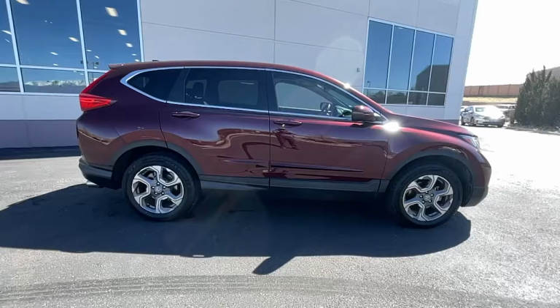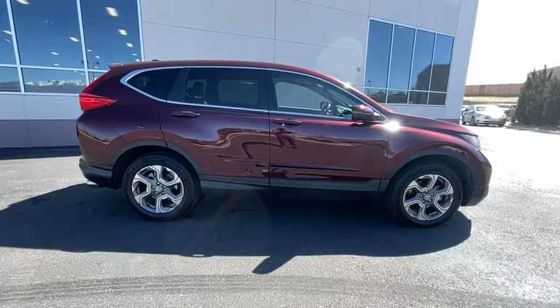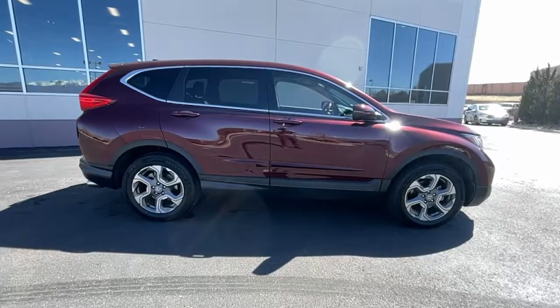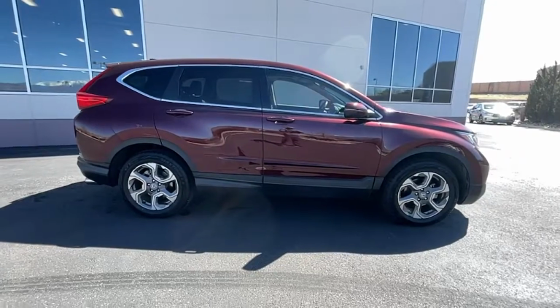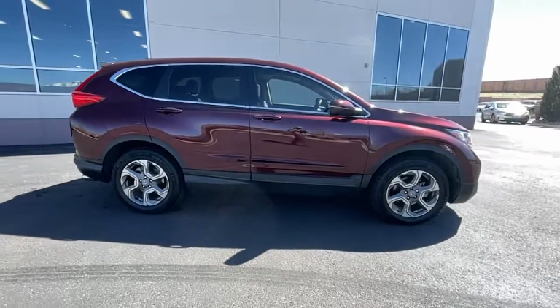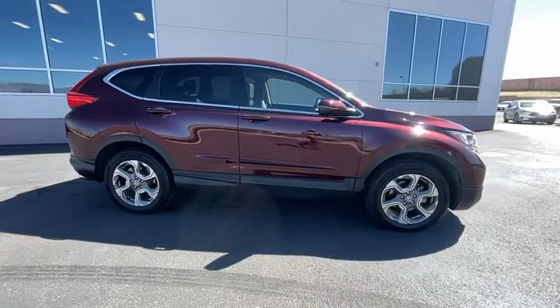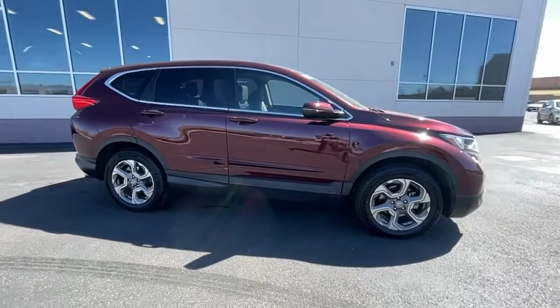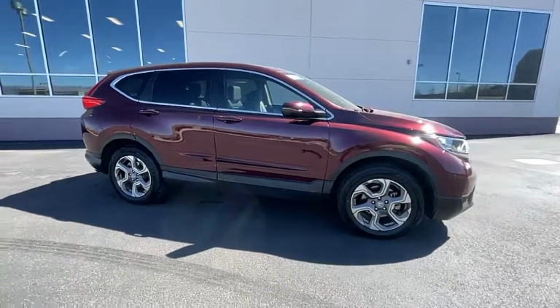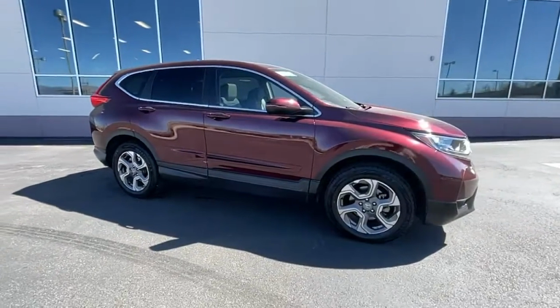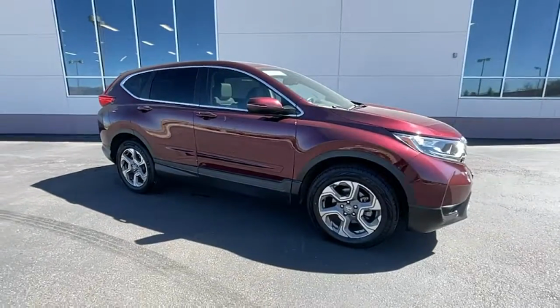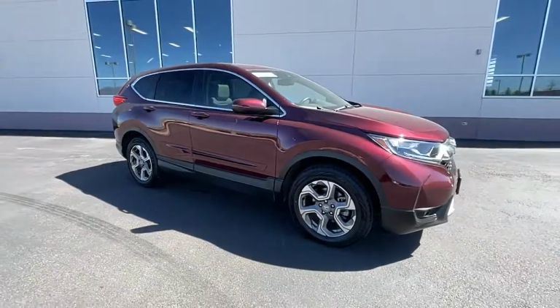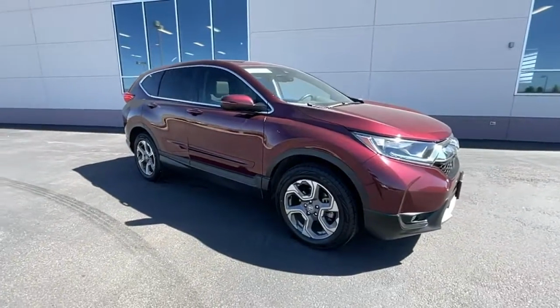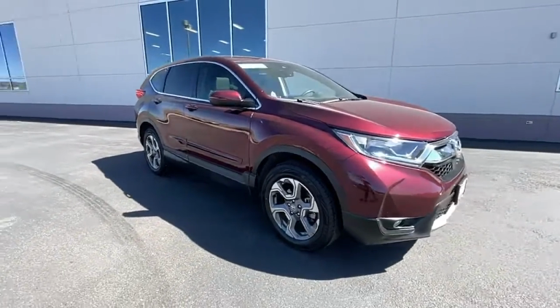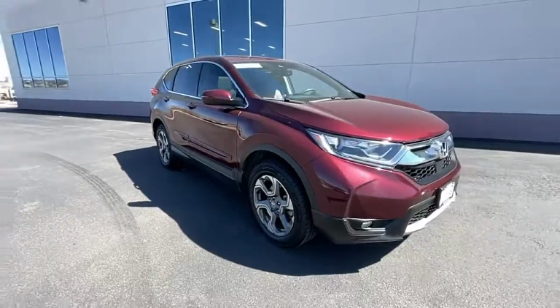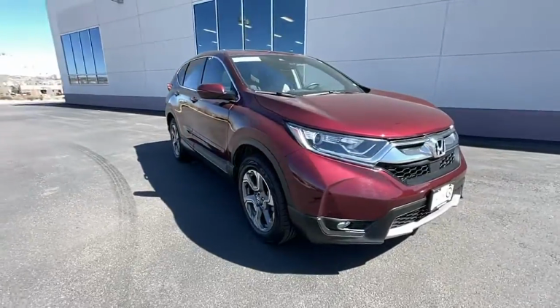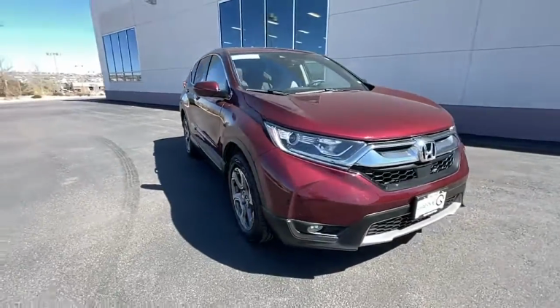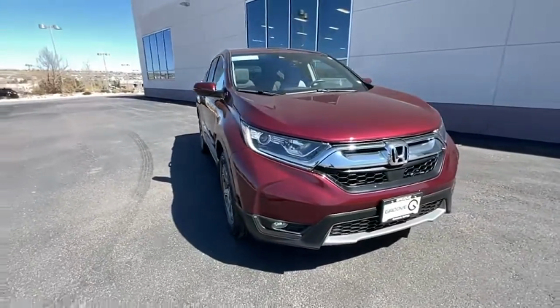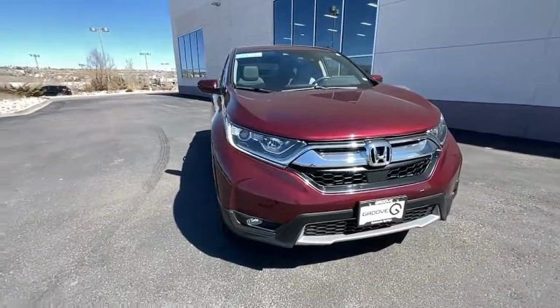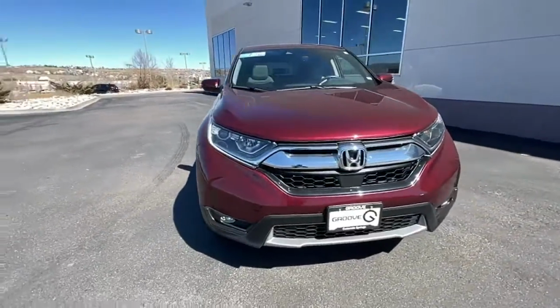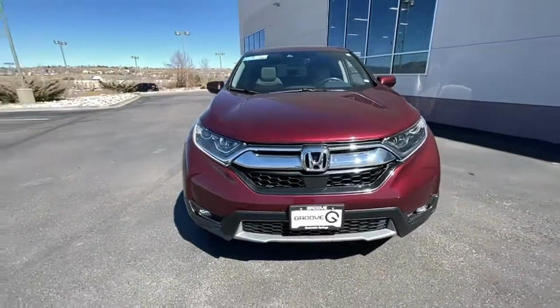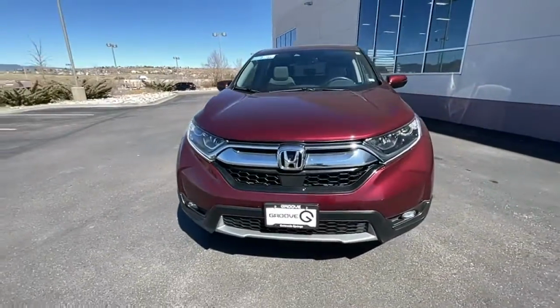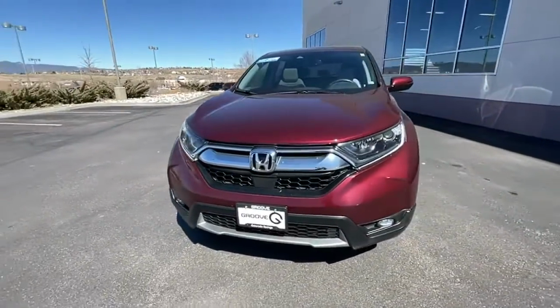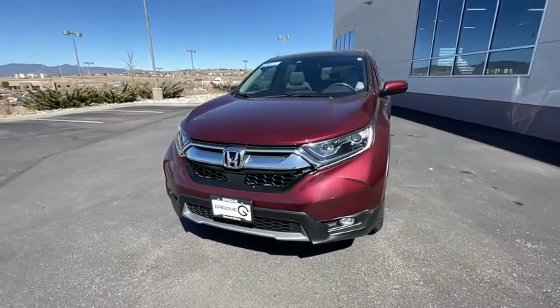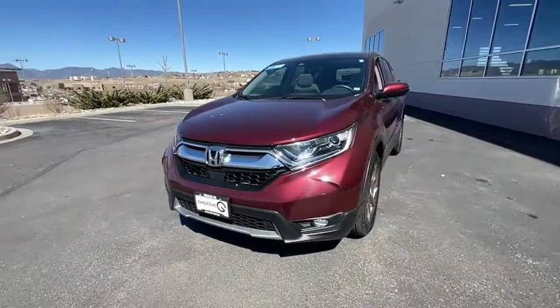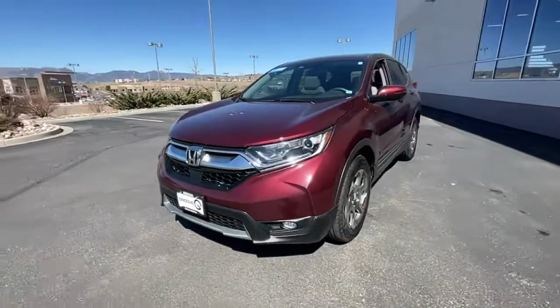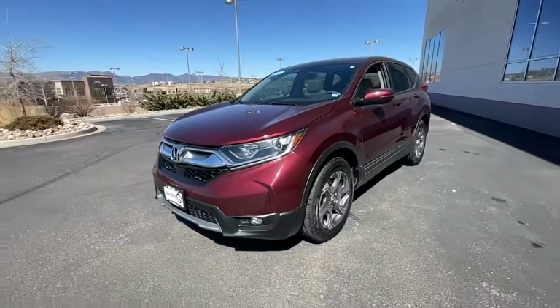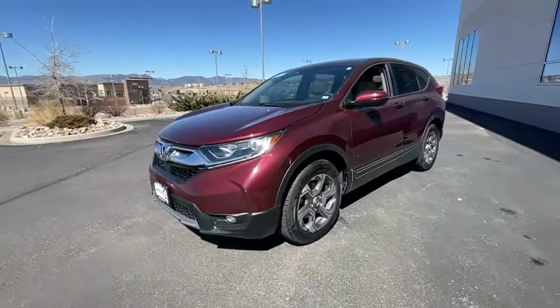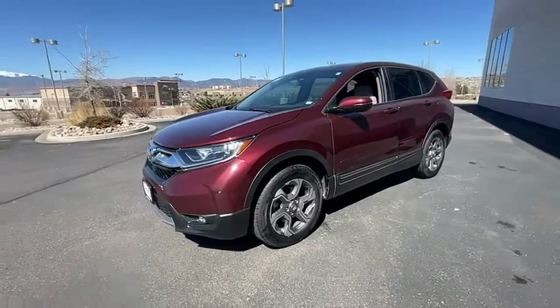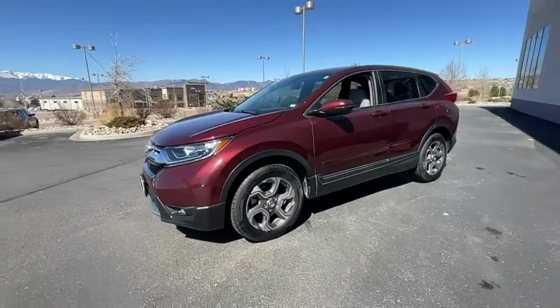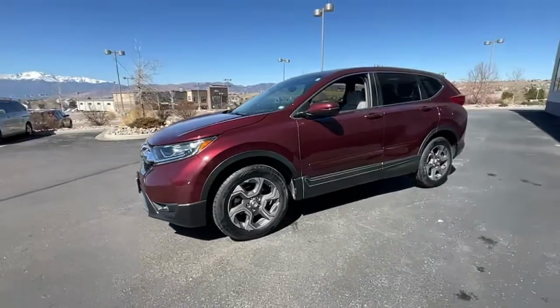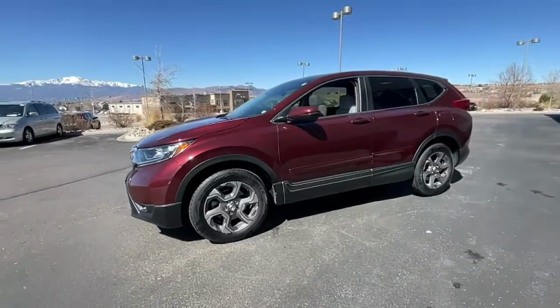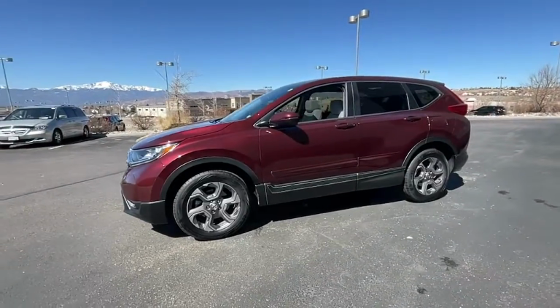Here is a wonderful 2019 Honda CR-V. With less than 25,000 miles on the odometer, this vehicle stands out from the rest. Prepare to fall in love with this sleek, tech-savvy CR-V.